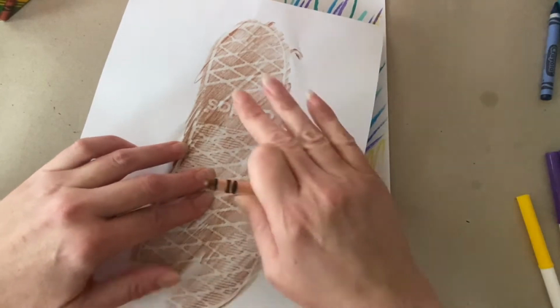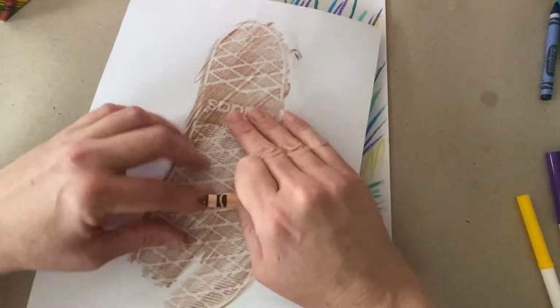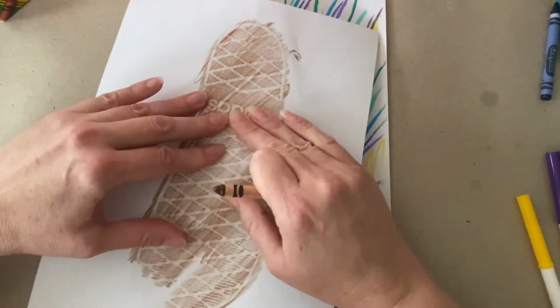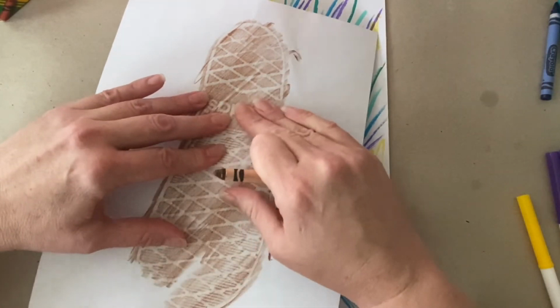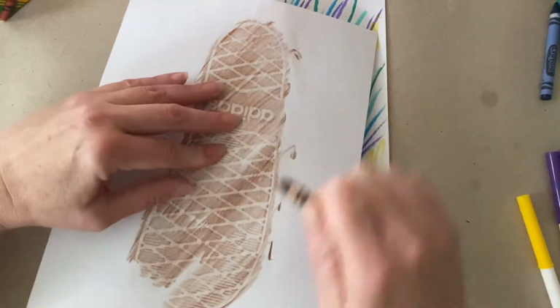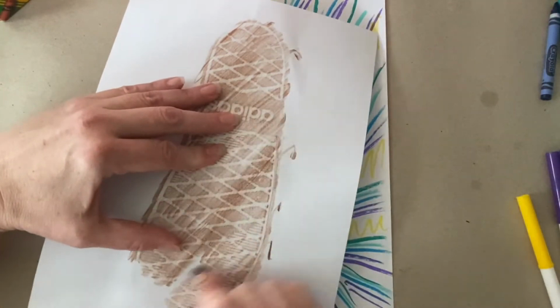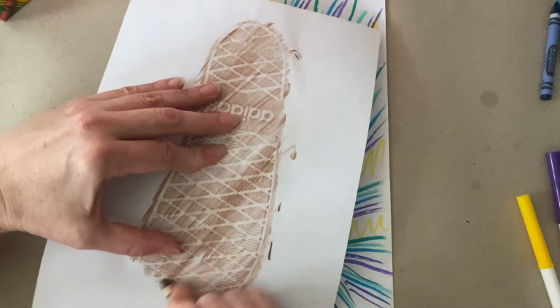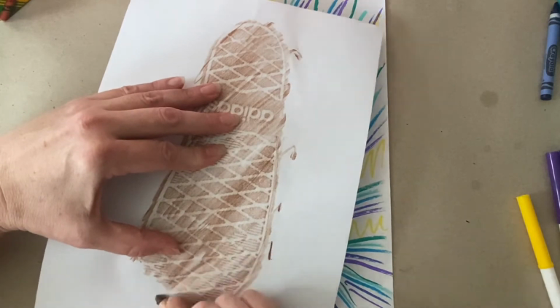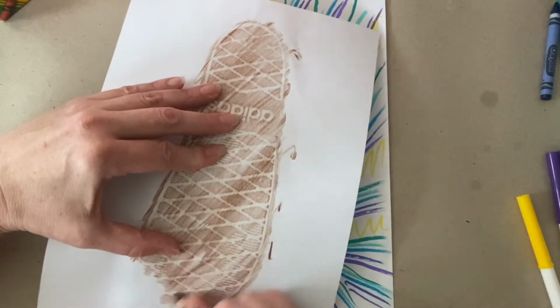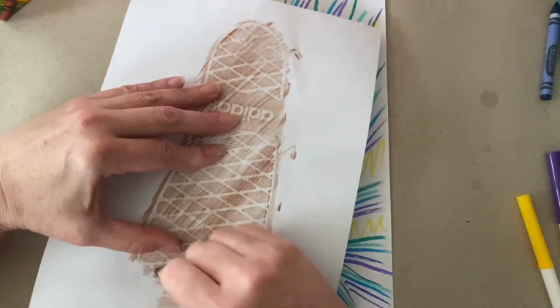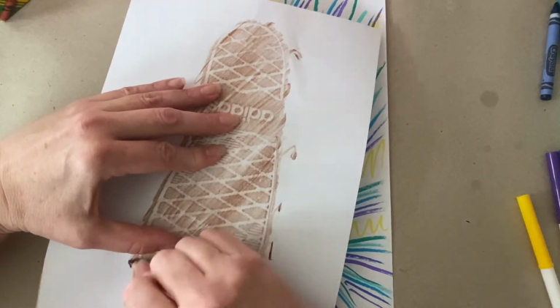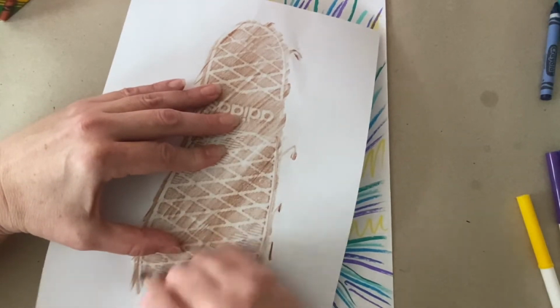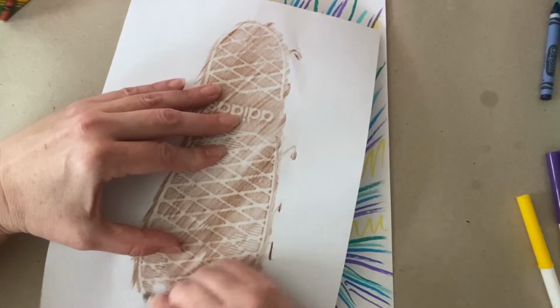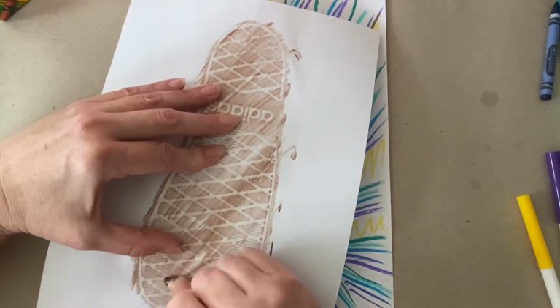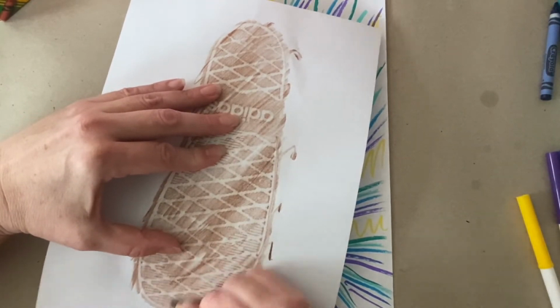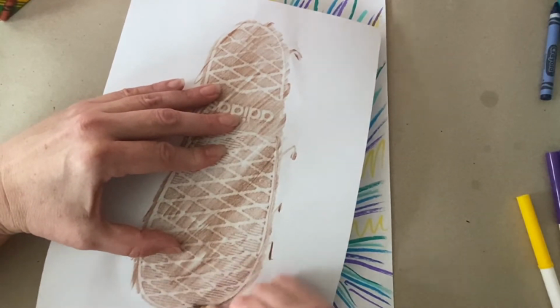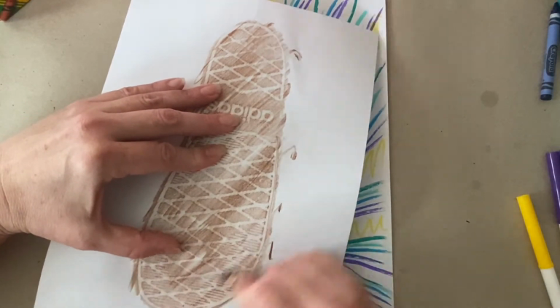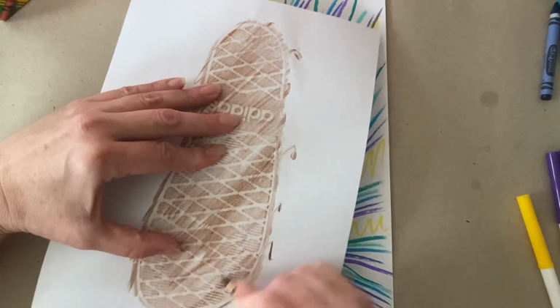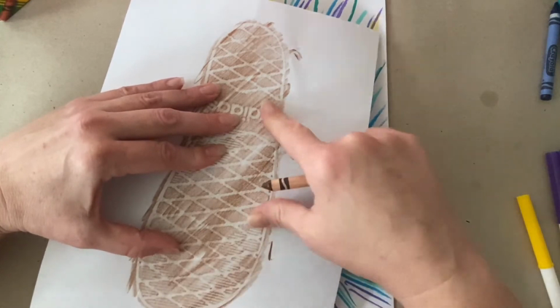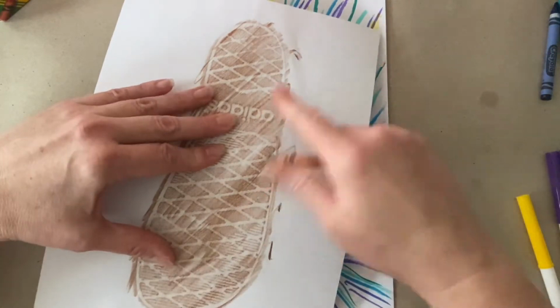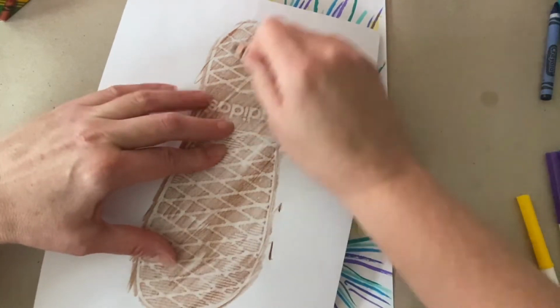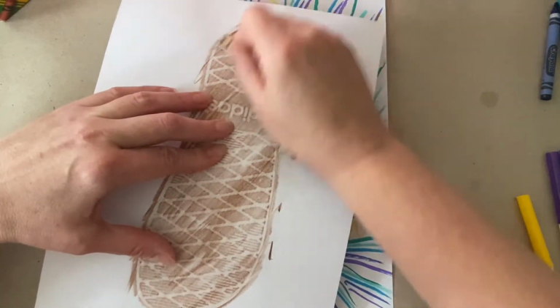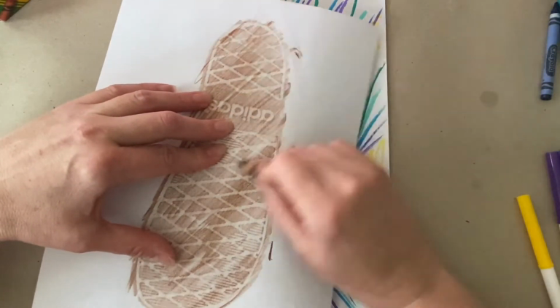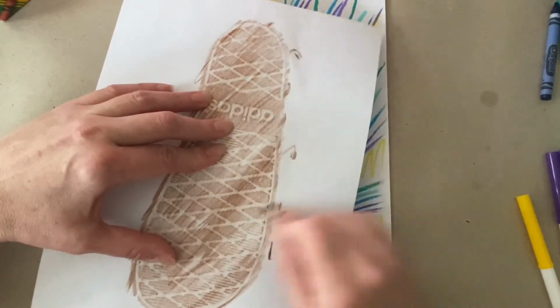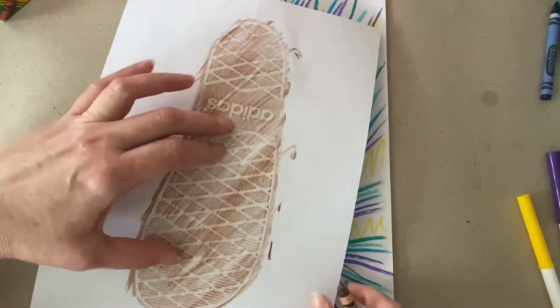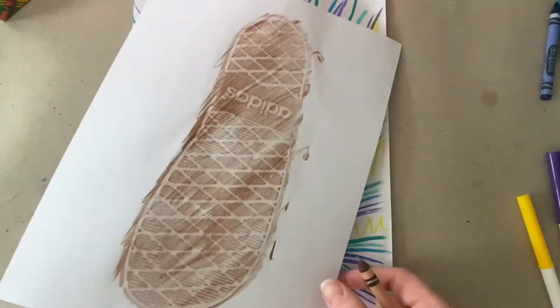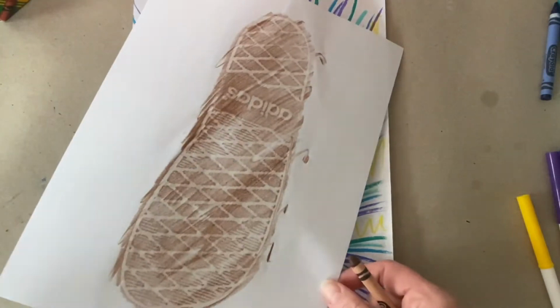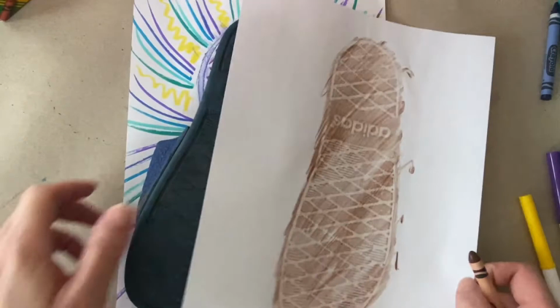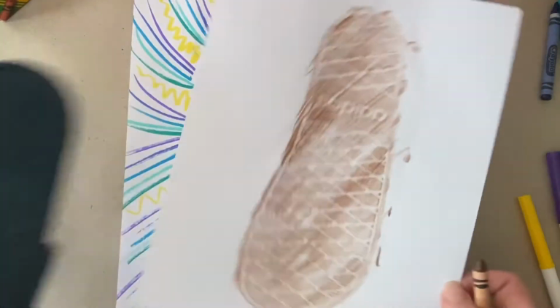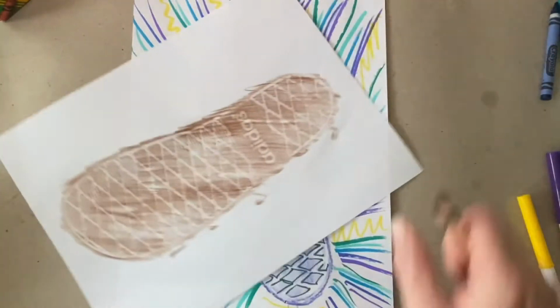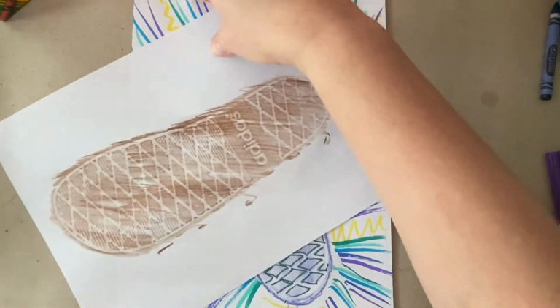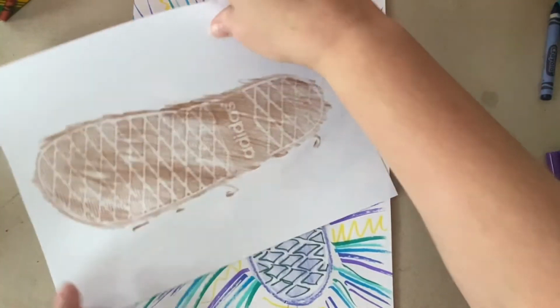See how this one hand is constantly holding it? Sometimes if you have a friend, your mom, your dad, your brother, or your sister in the house, you can have one person hold it and the other person do the rubbing.